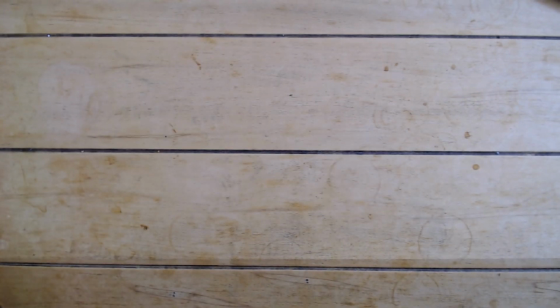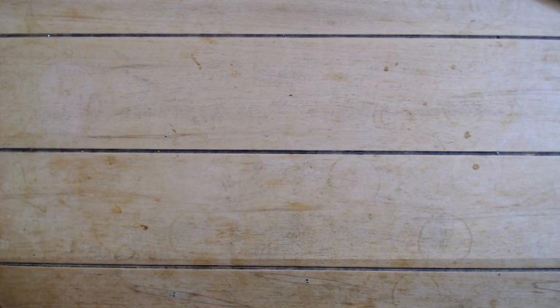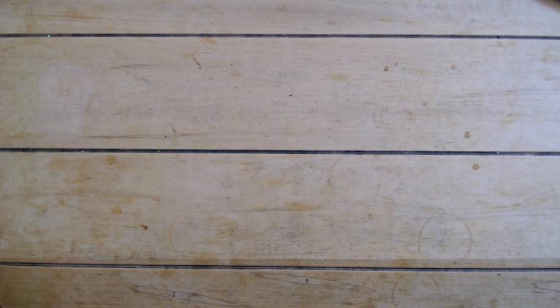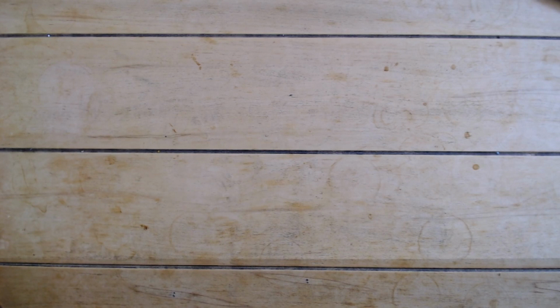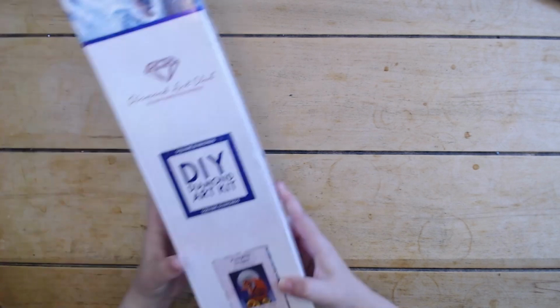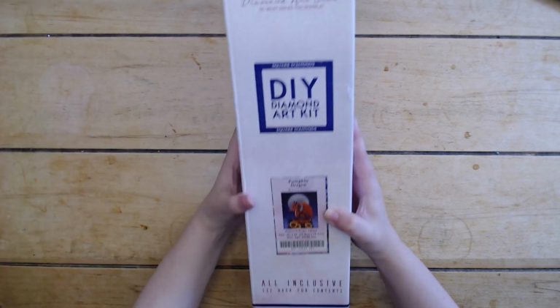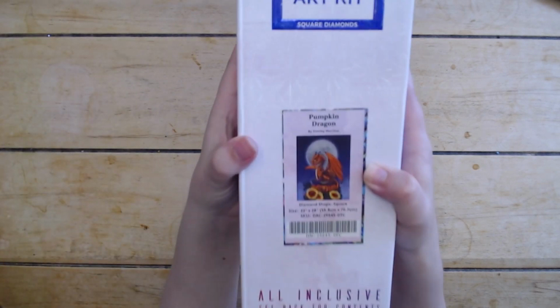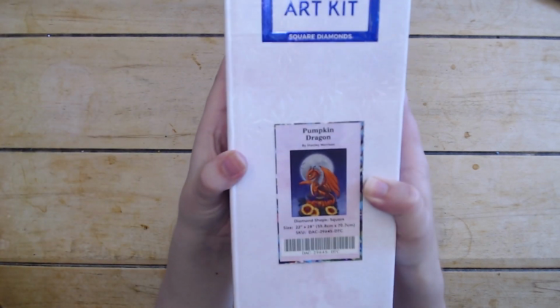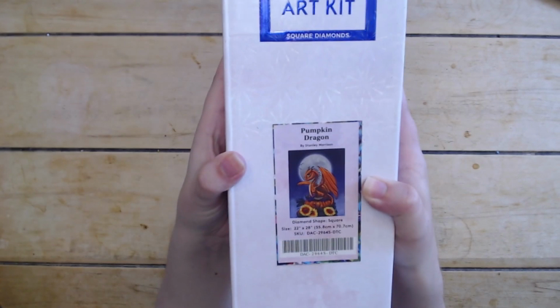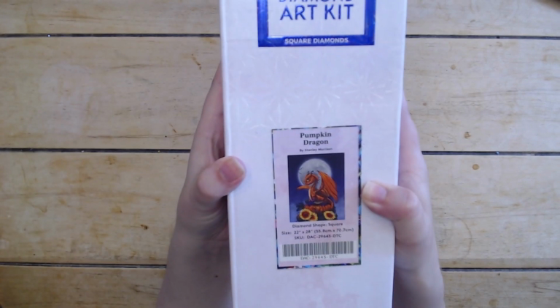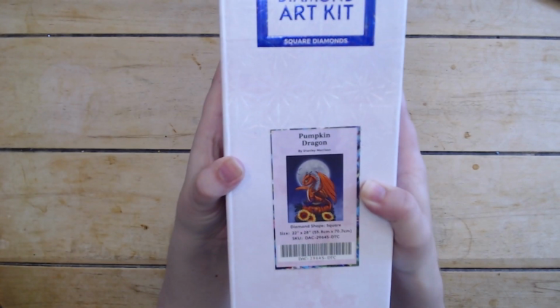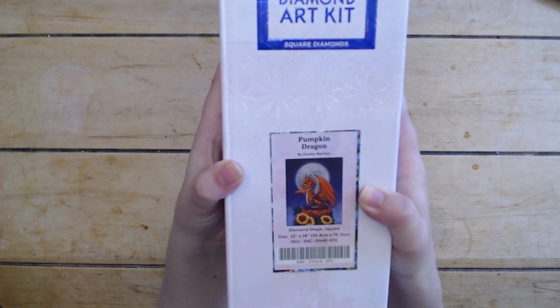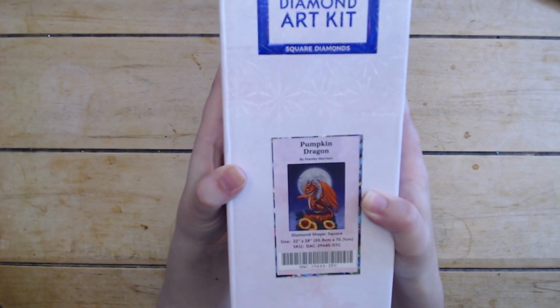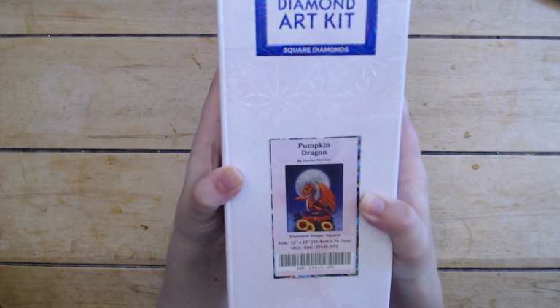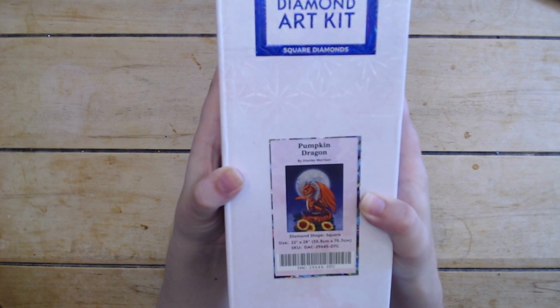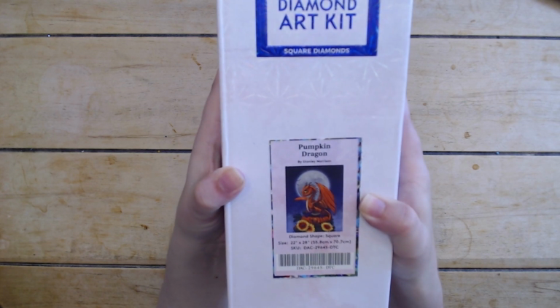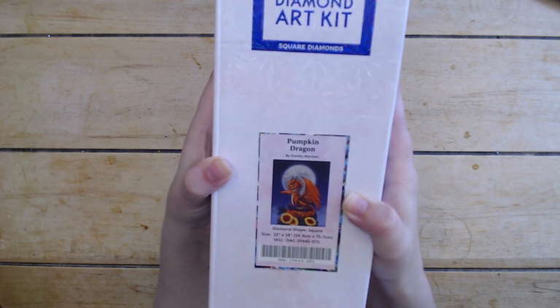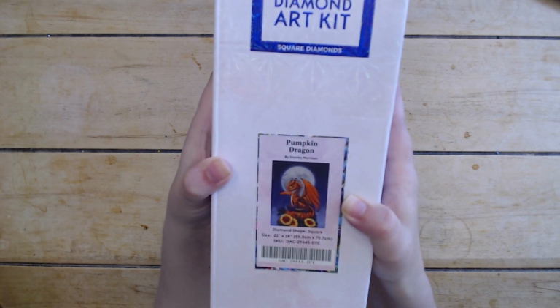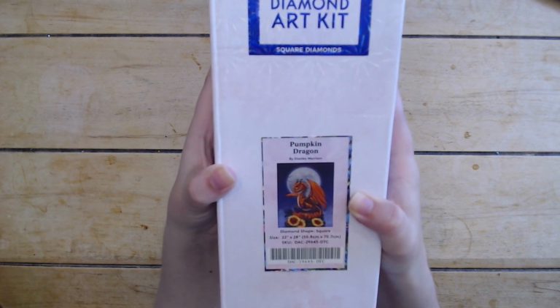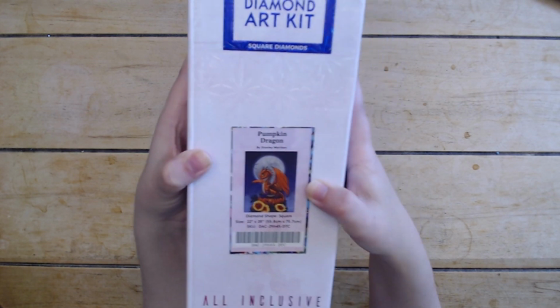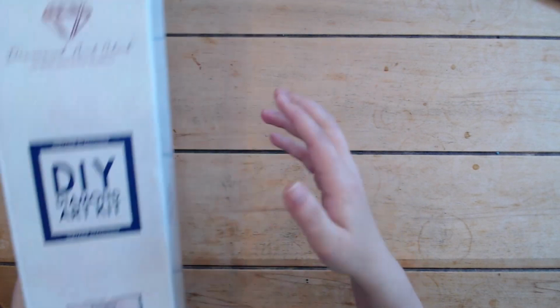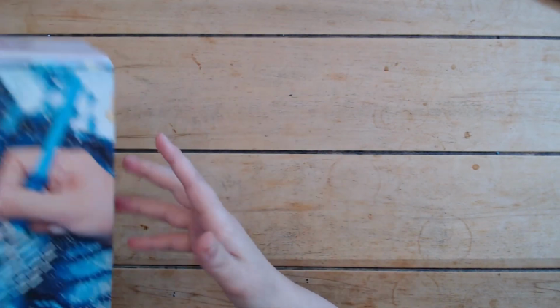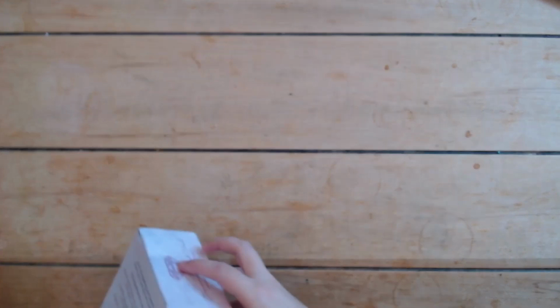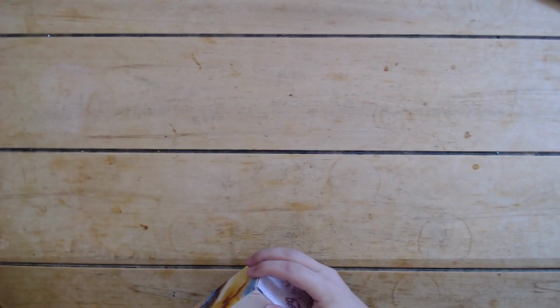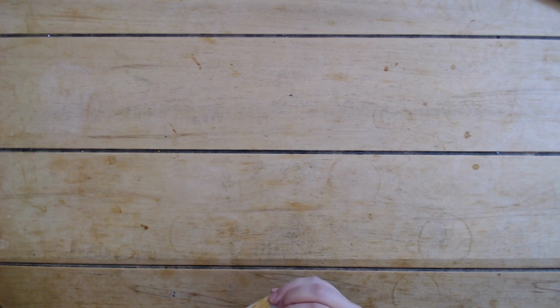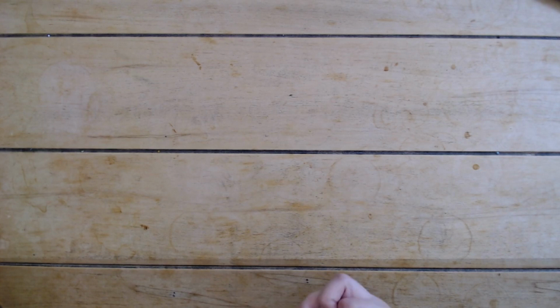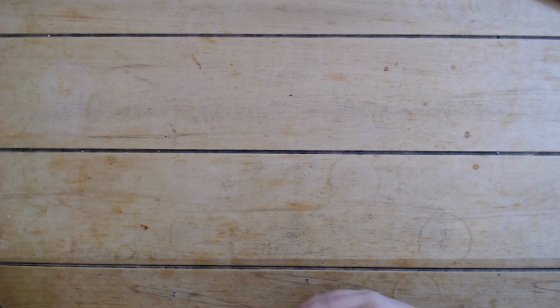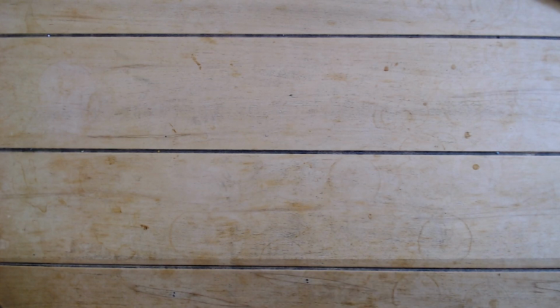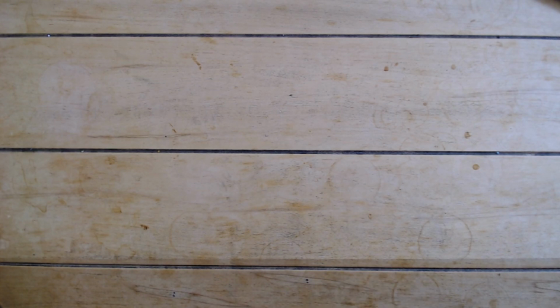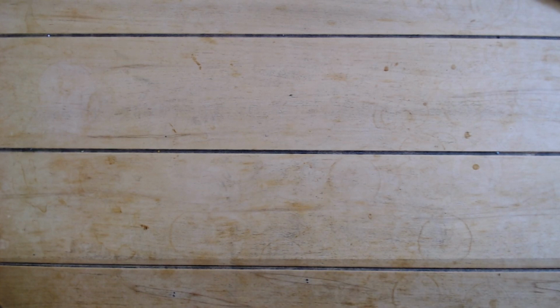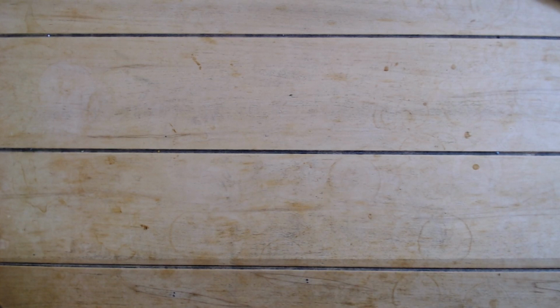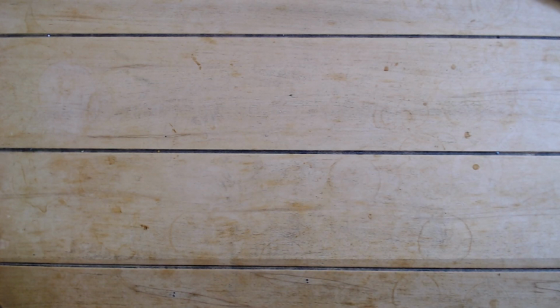So this is Pumpkin Dragon by Stanley Morrison. It is a 22 by 28 inch, or 55.8 by 70.7 centimeter canvas. I love Stanley Morrison's work and this is the first one I've been able to get my hands on.